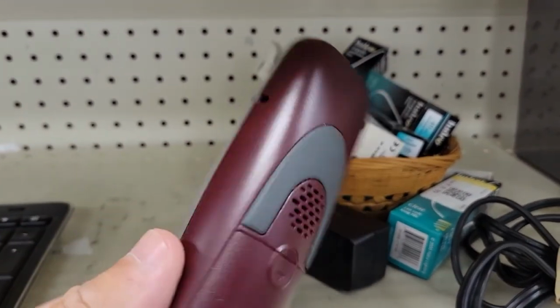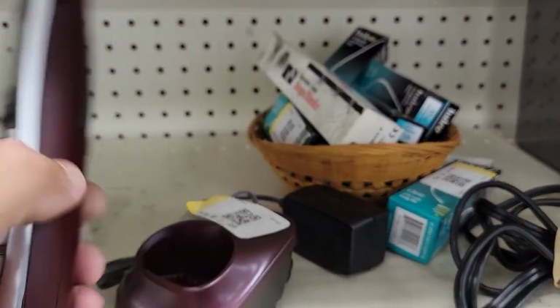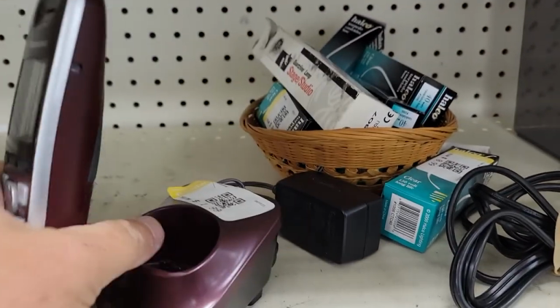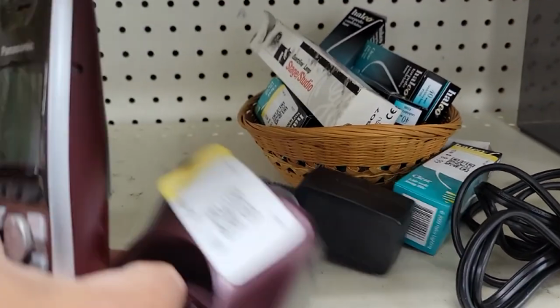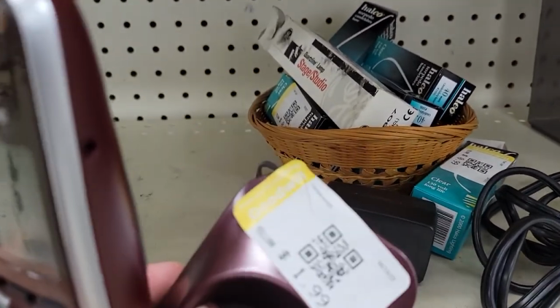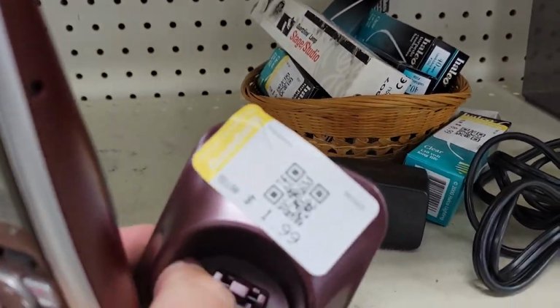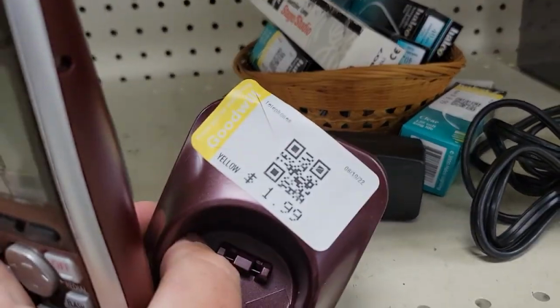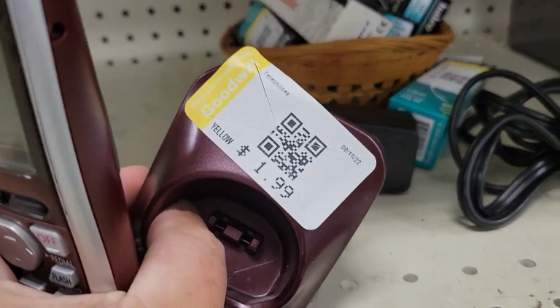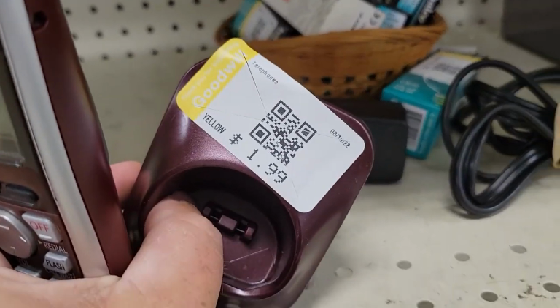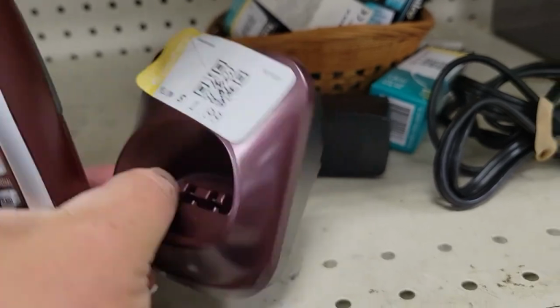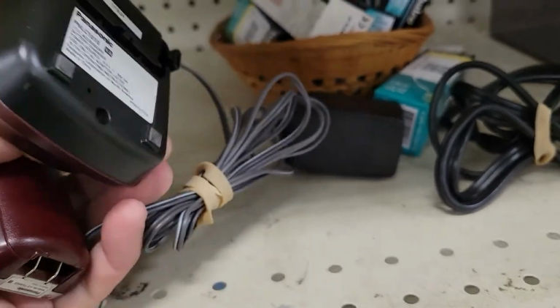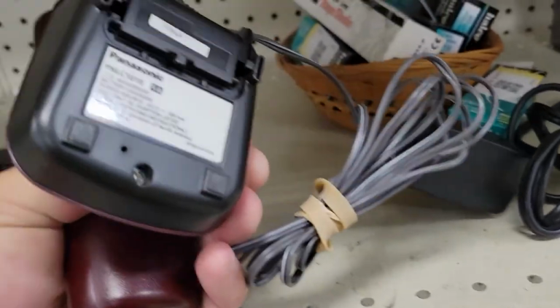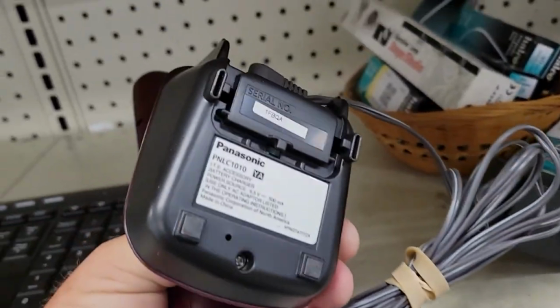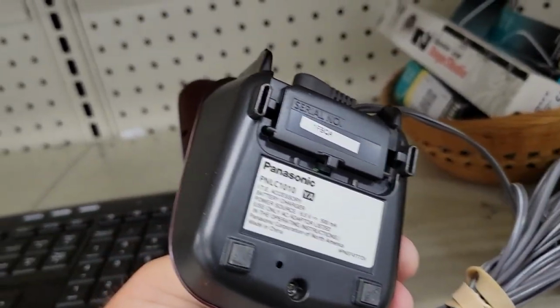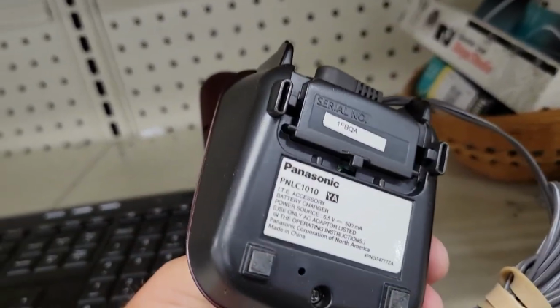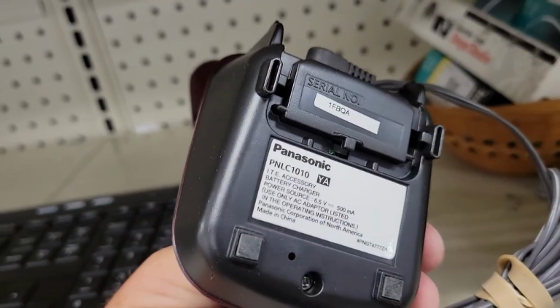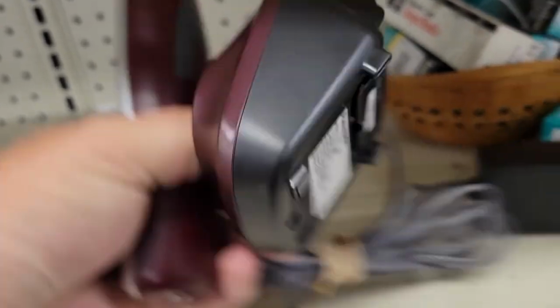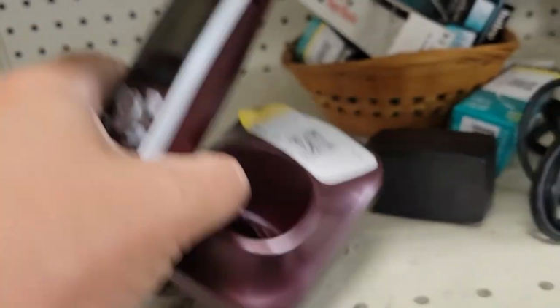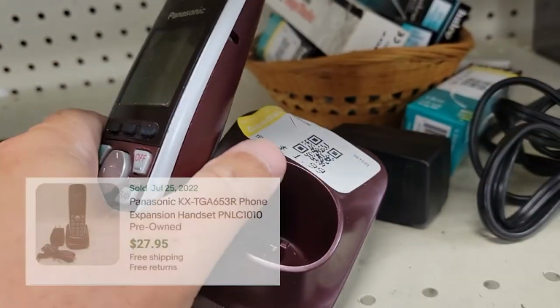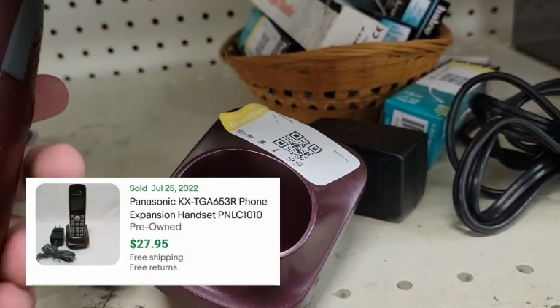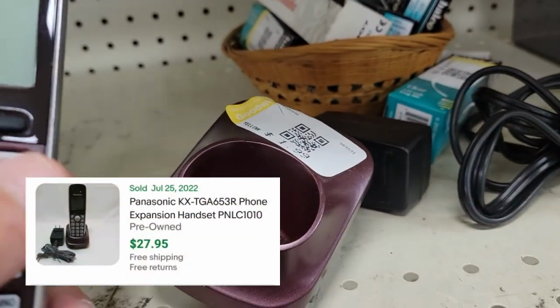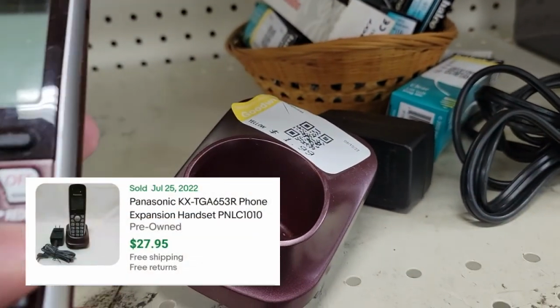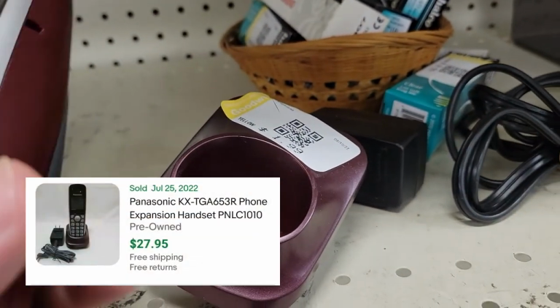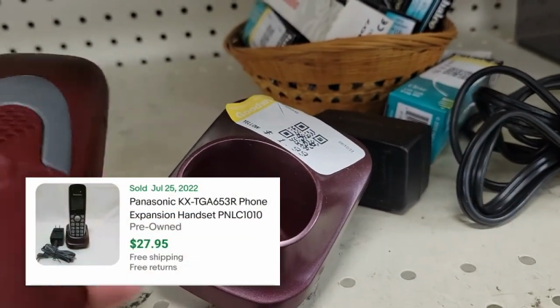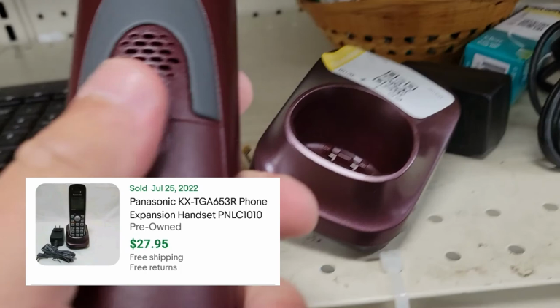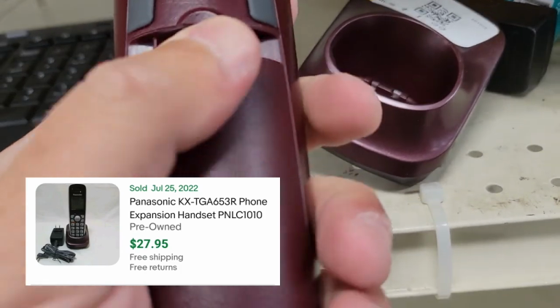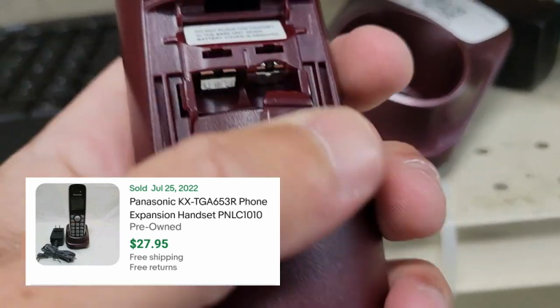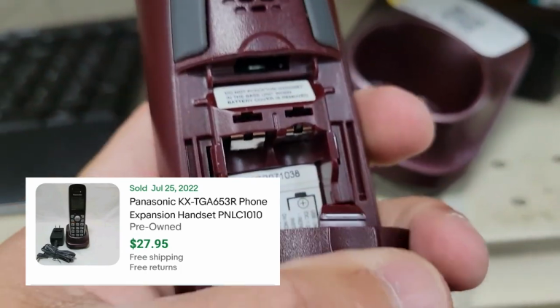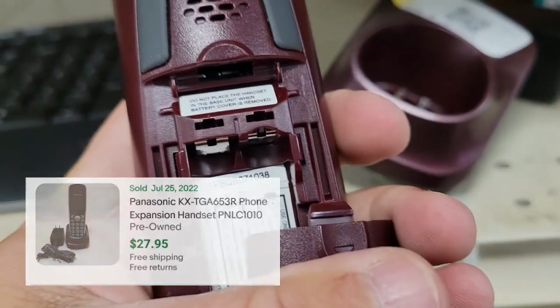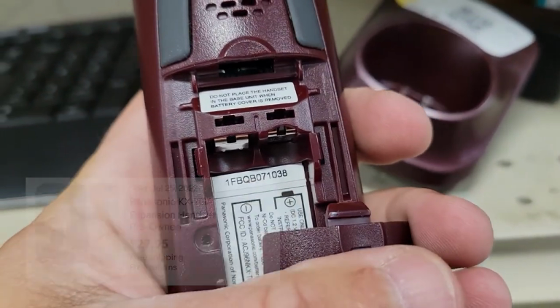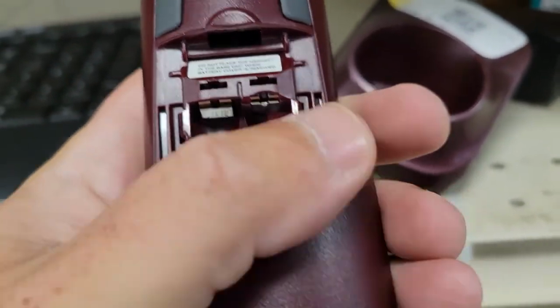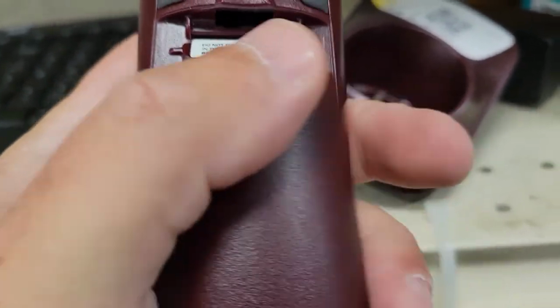Panasonic cordless phone. They've got $1.99 on it. Looks to be in good shape. $27.95 is kind of what they're selling for with free shipping. Should make about 20 bucks on that.